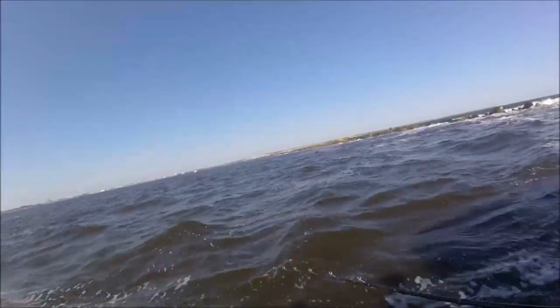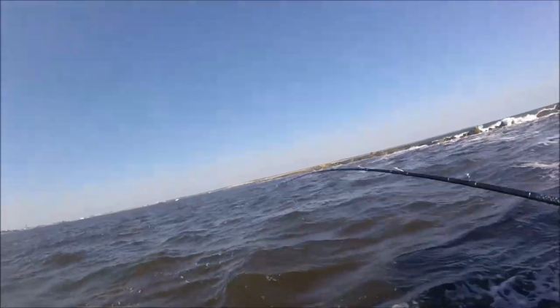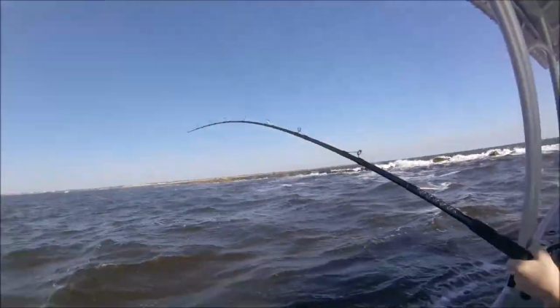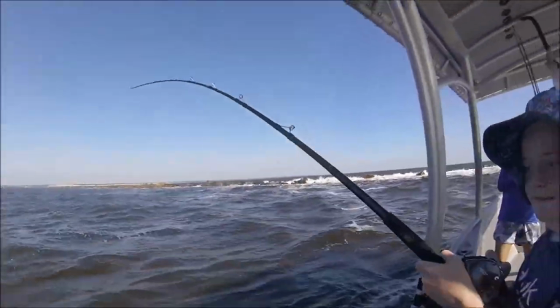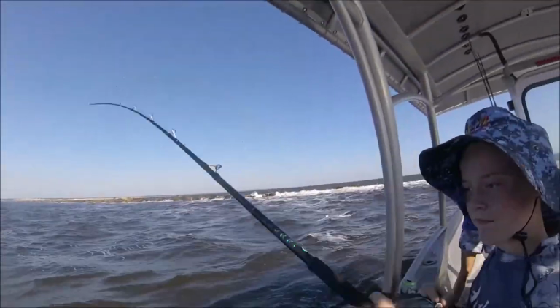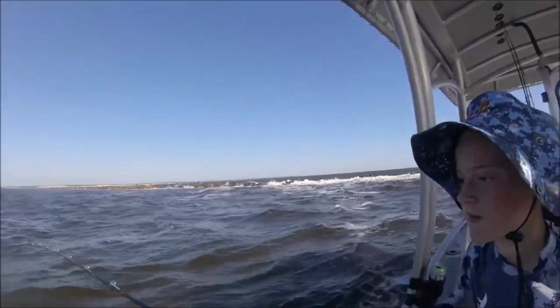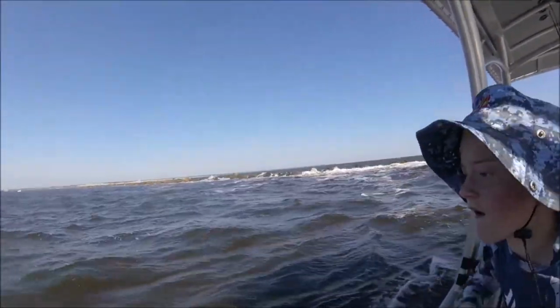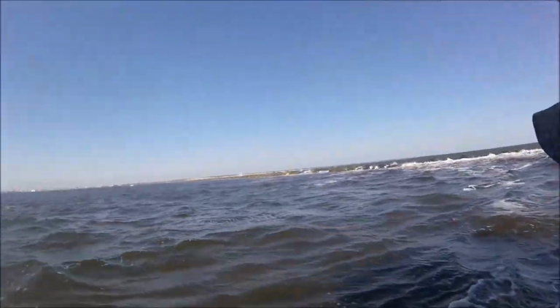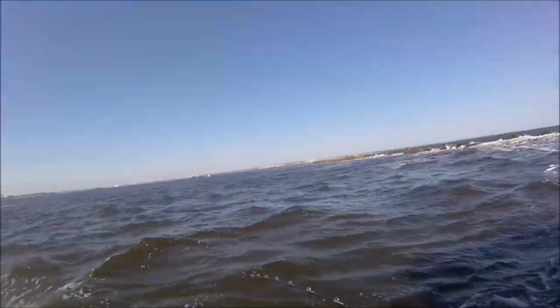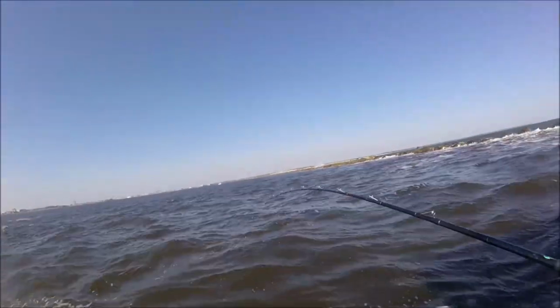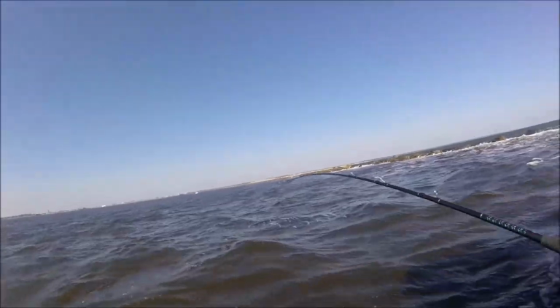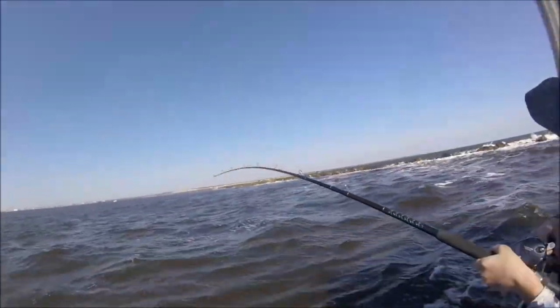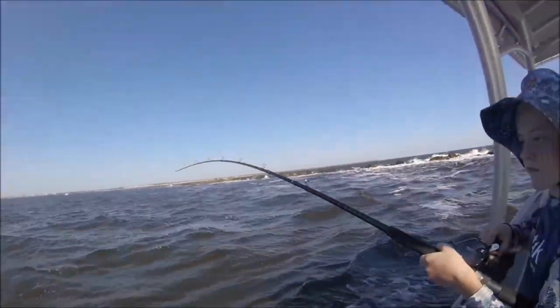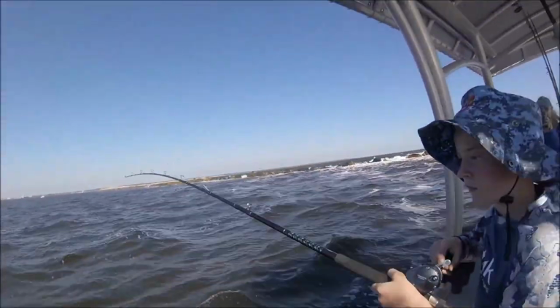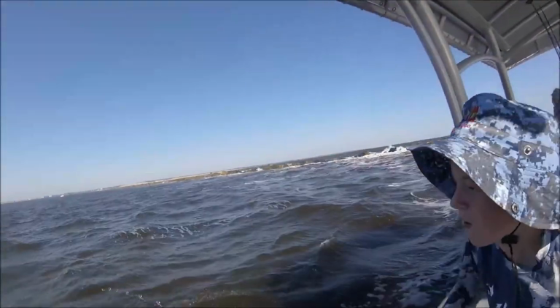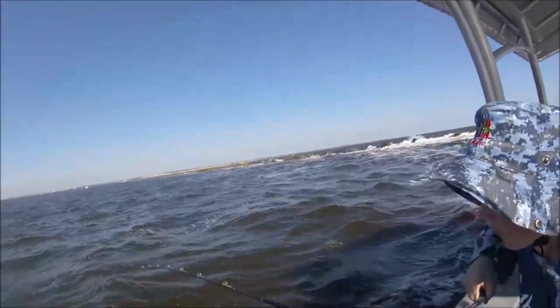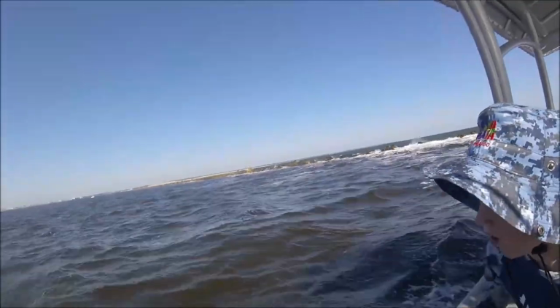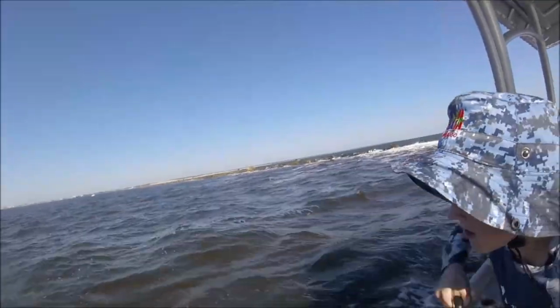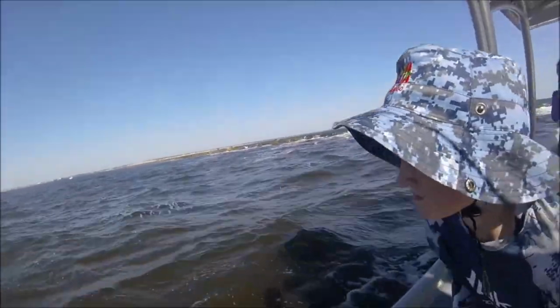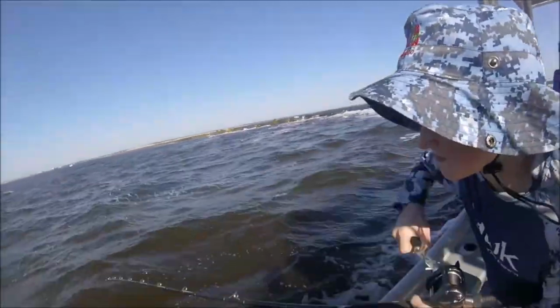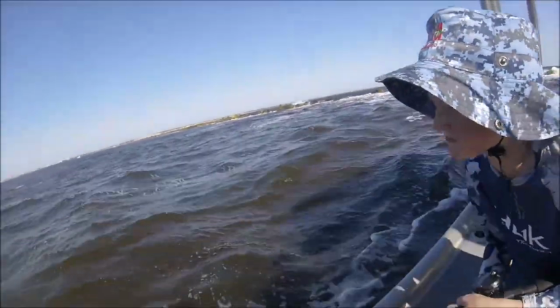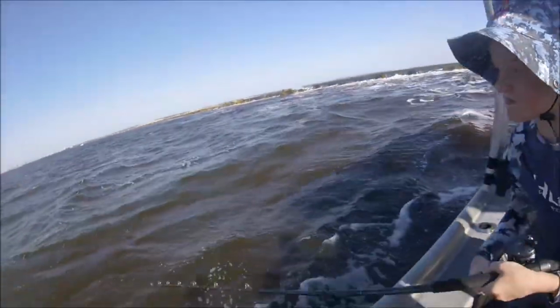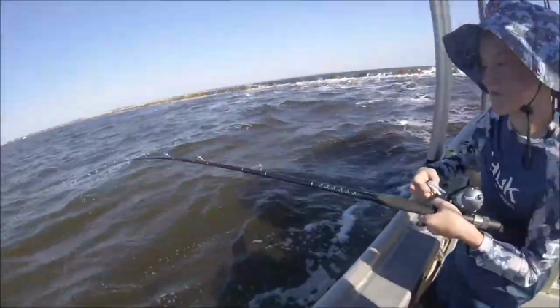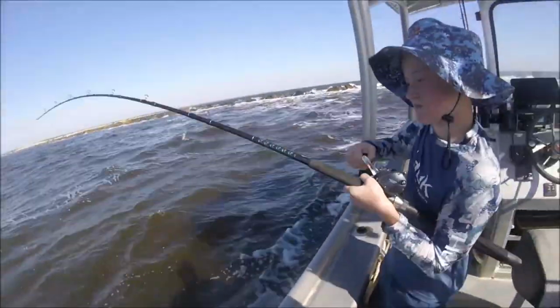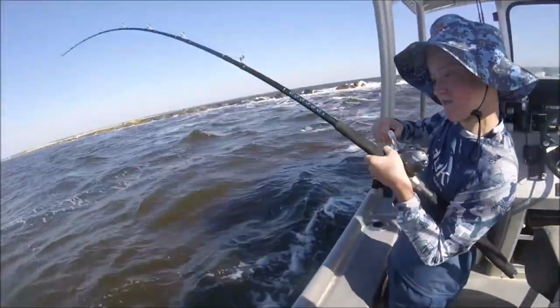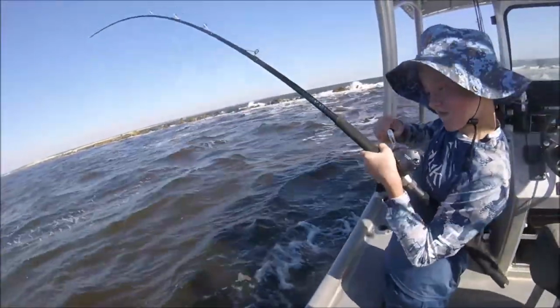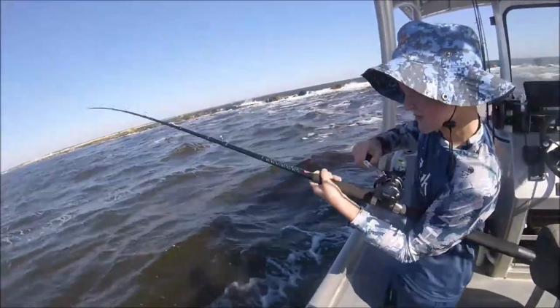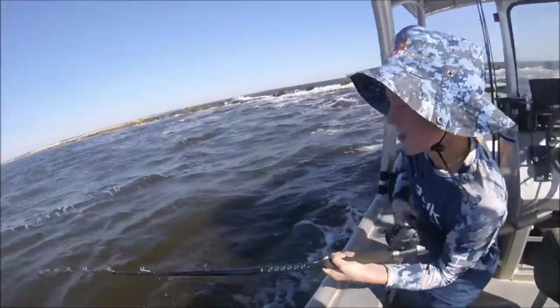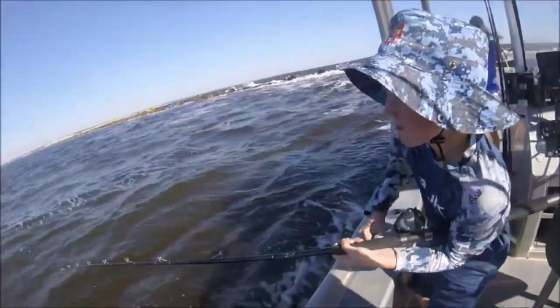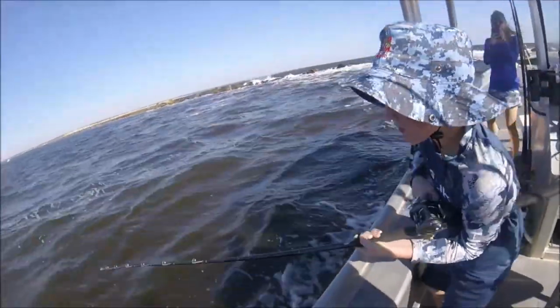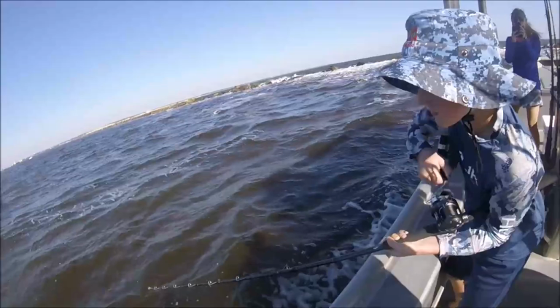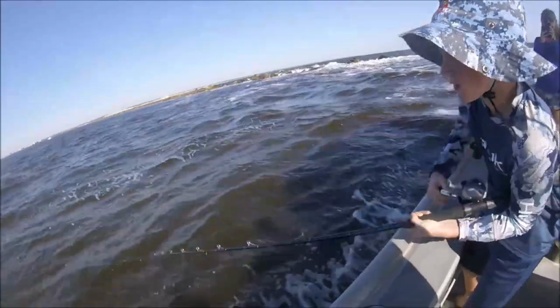Alright, we had a double header on, but then only one stayed. We got my boy here — he's chugging her in. Lift it up. Reel it down. Lift it up.